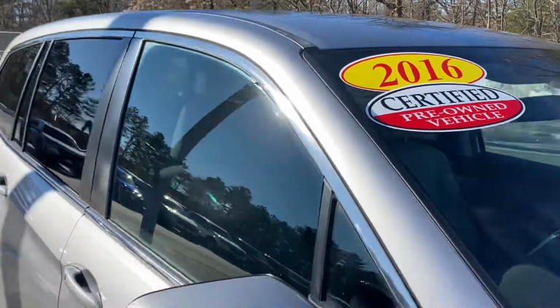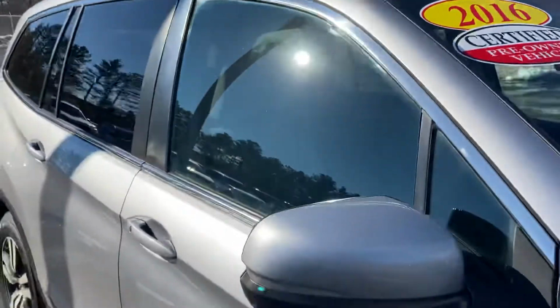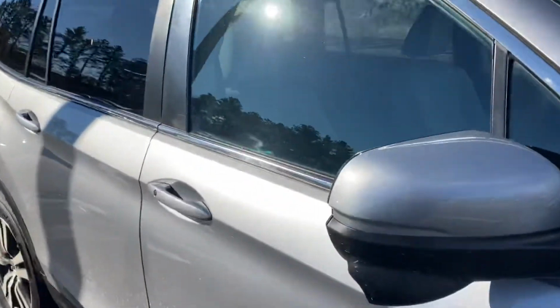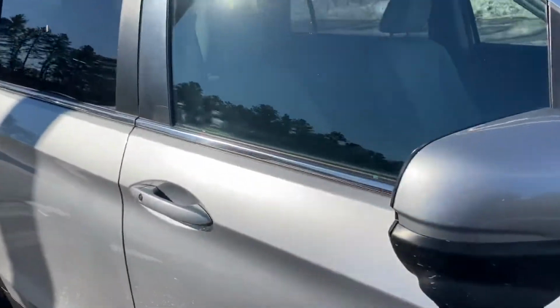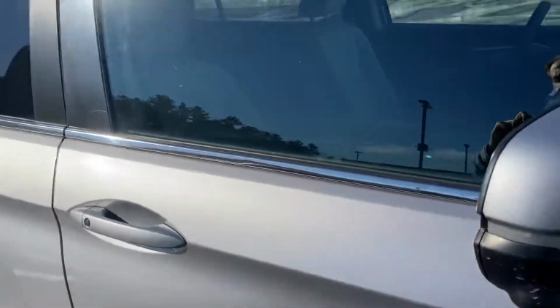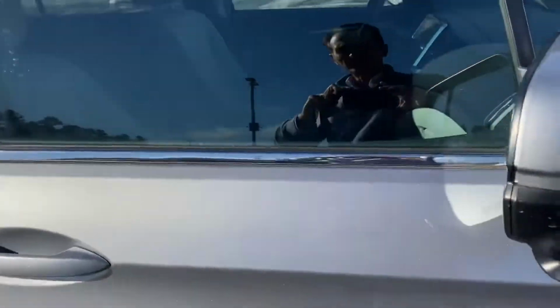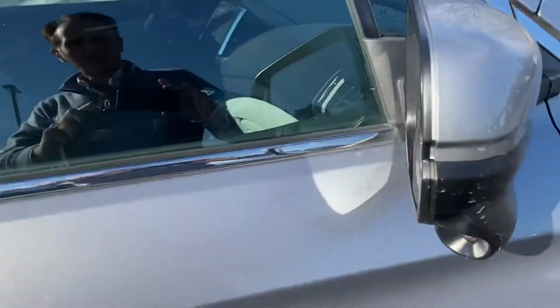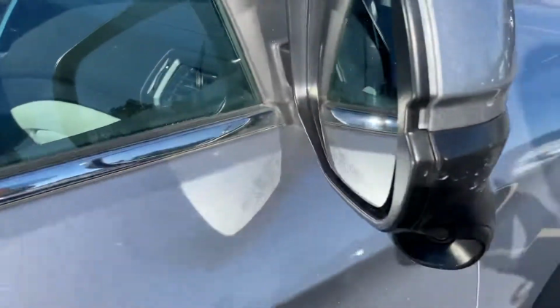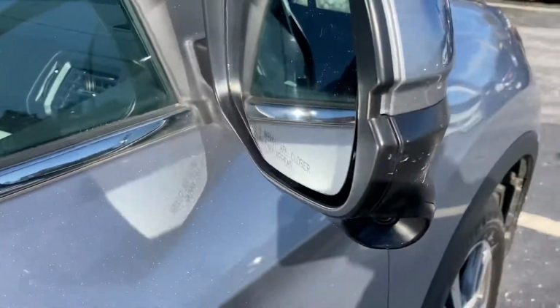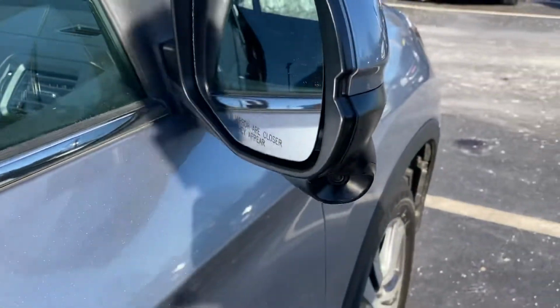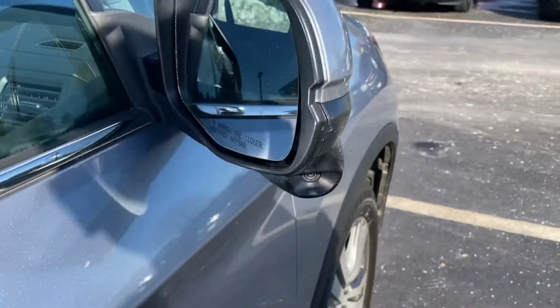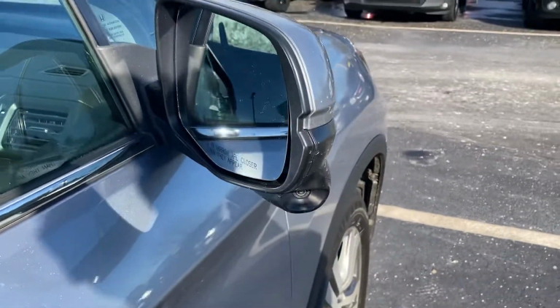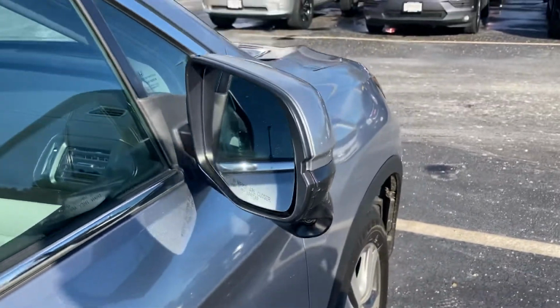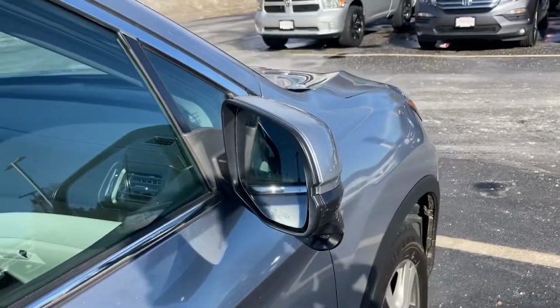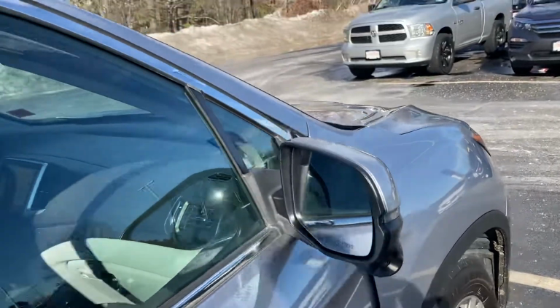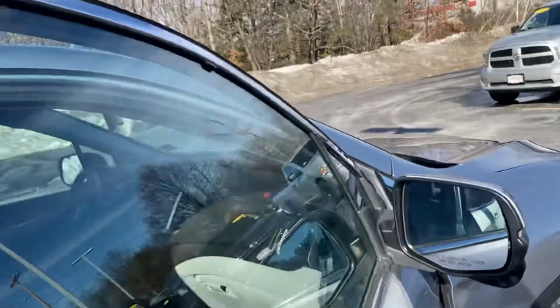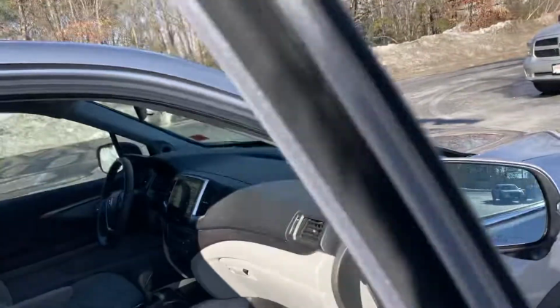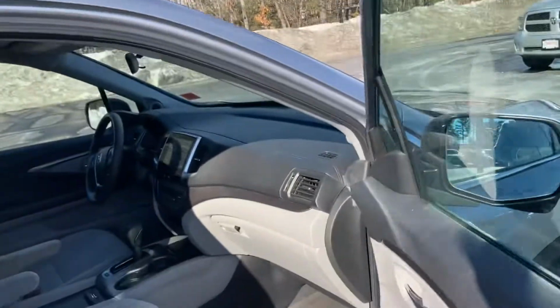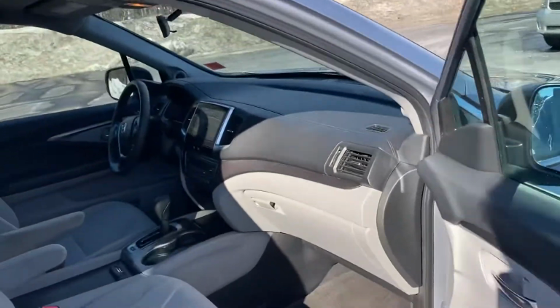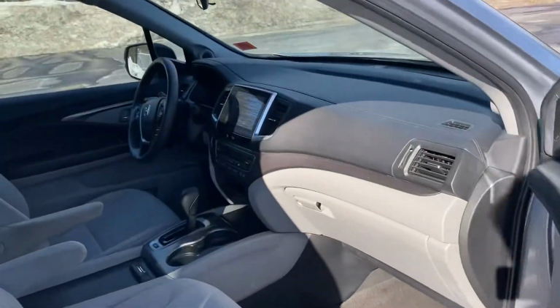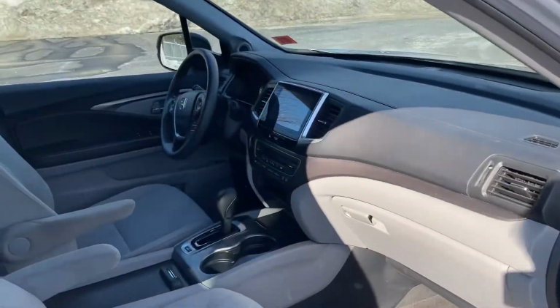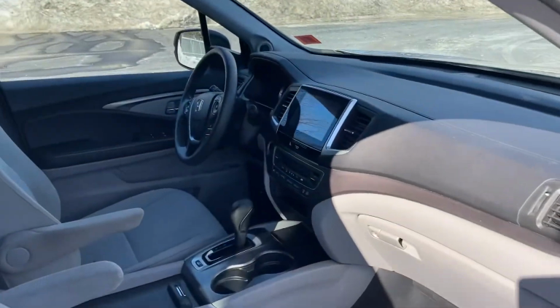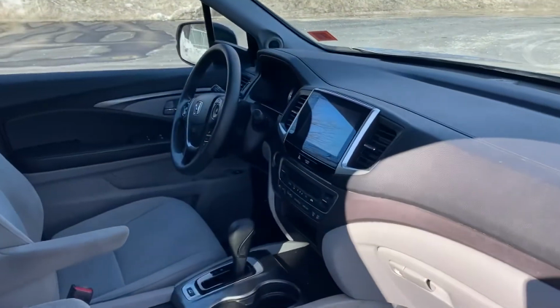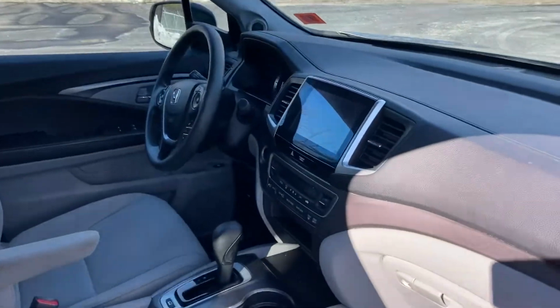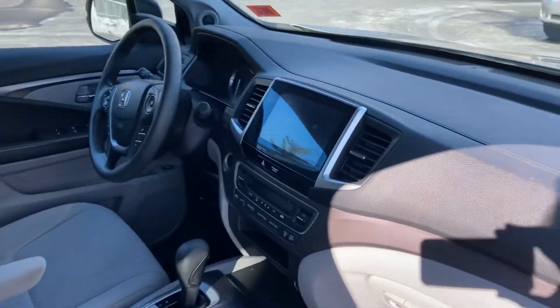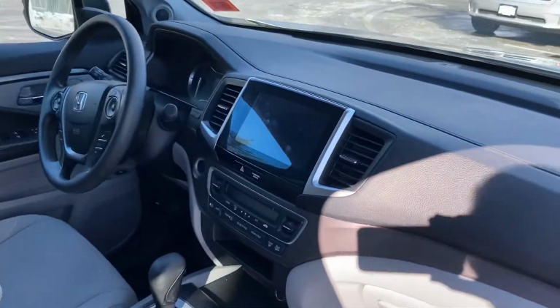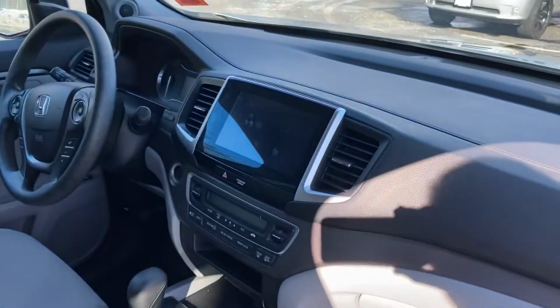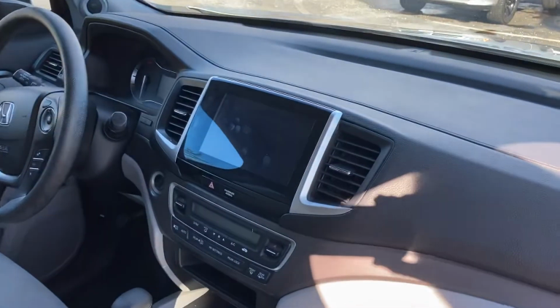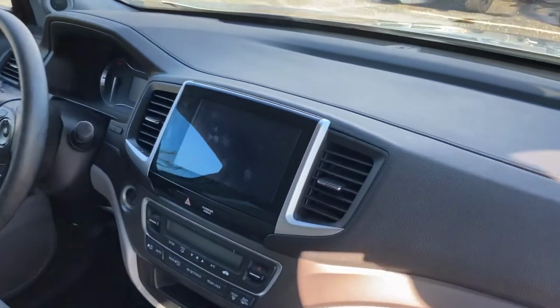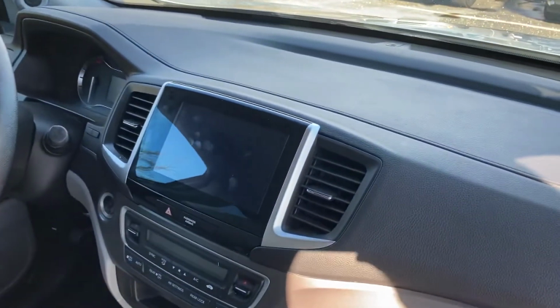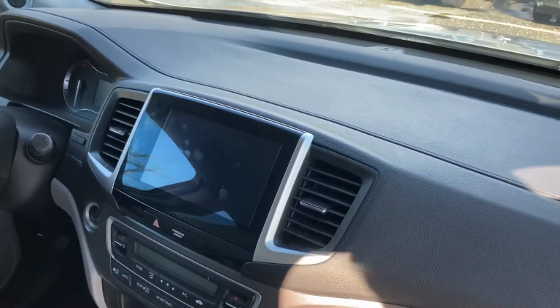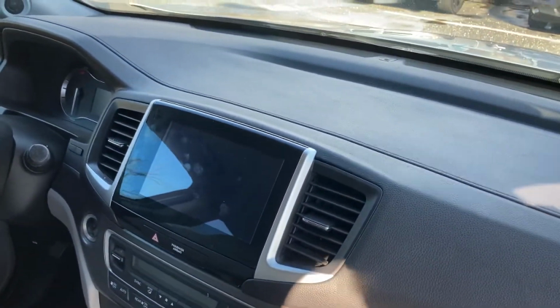It has a very nice side camera which allows you to see all your sides, keyless entry with a built-in remote start, and an eight-inch digital screen with XM radio.